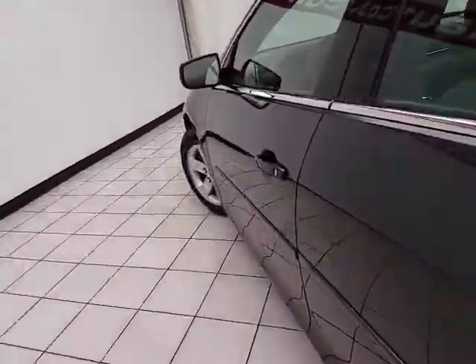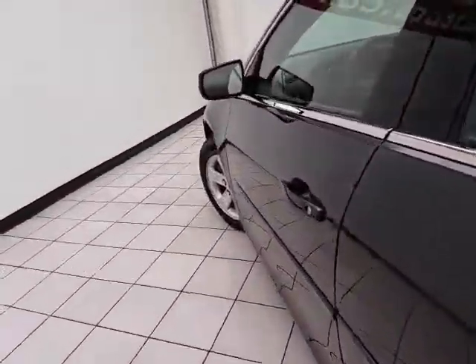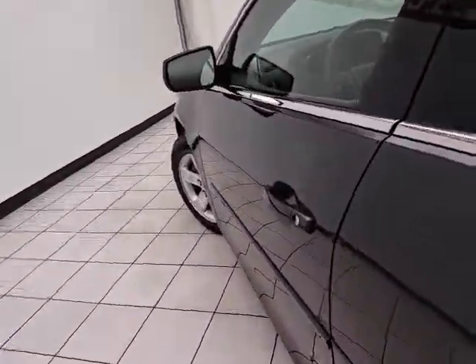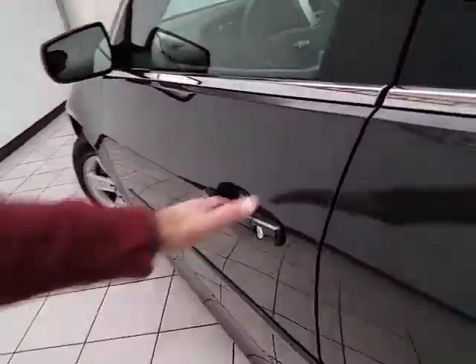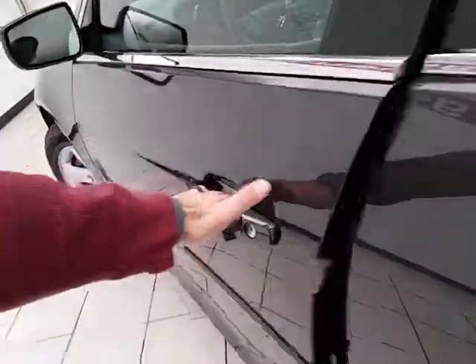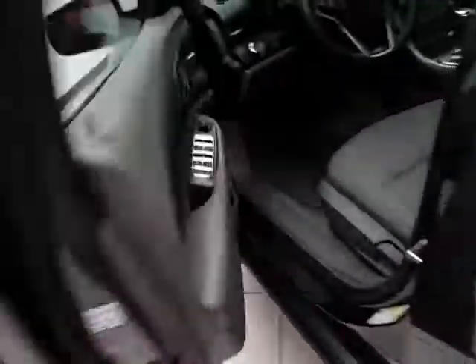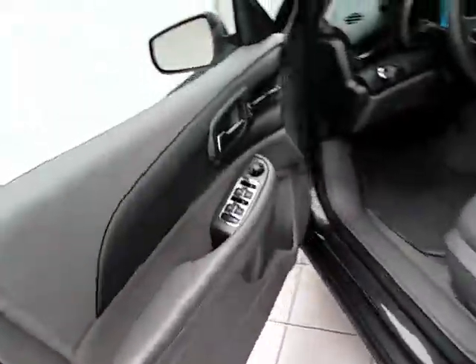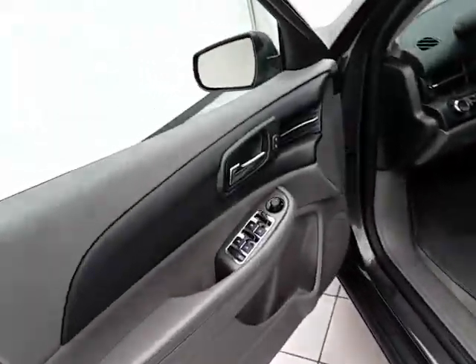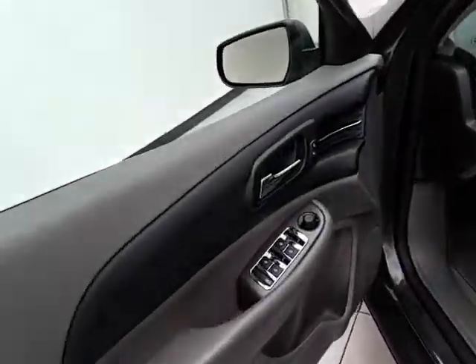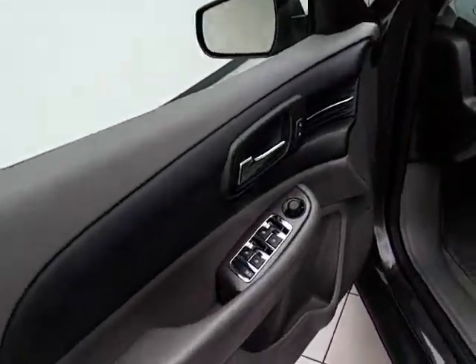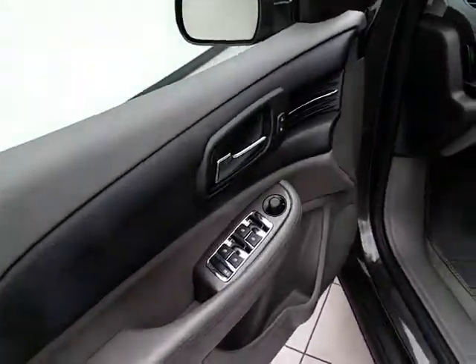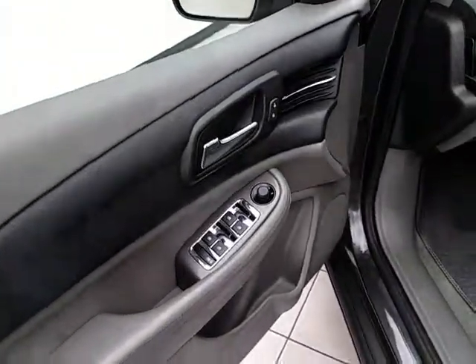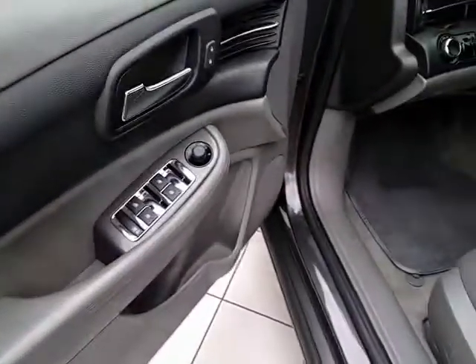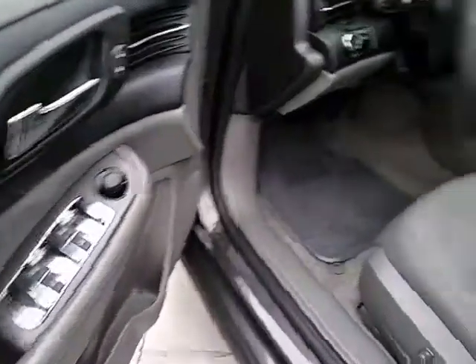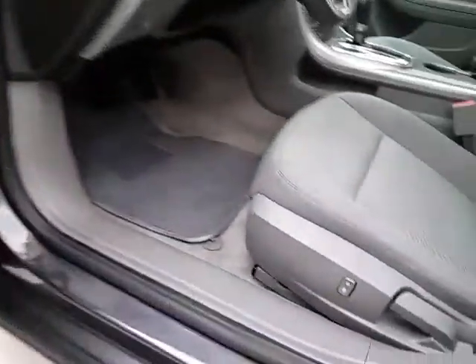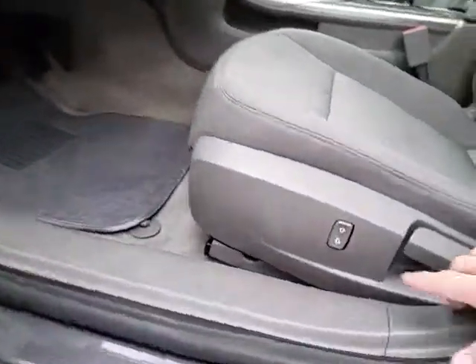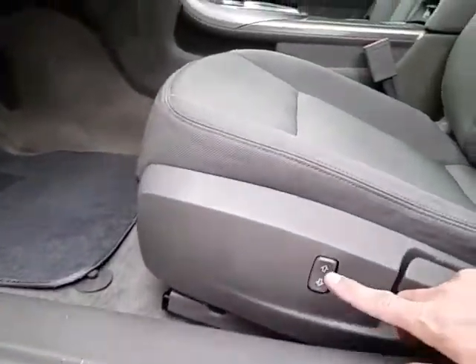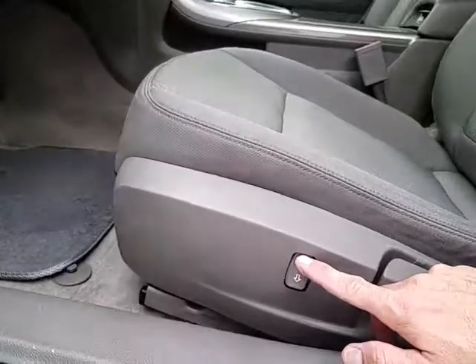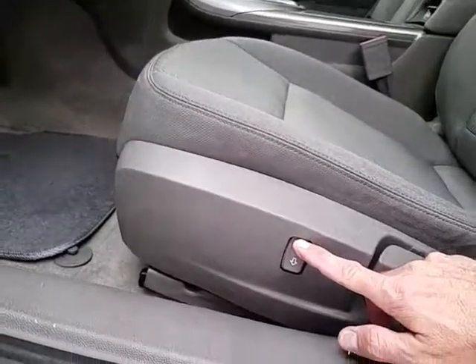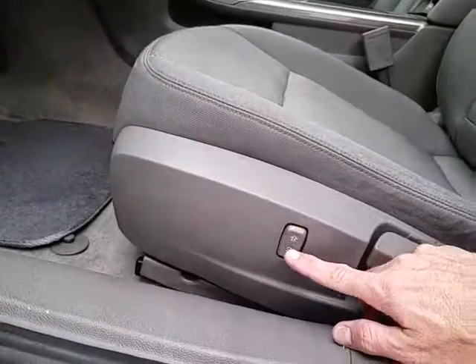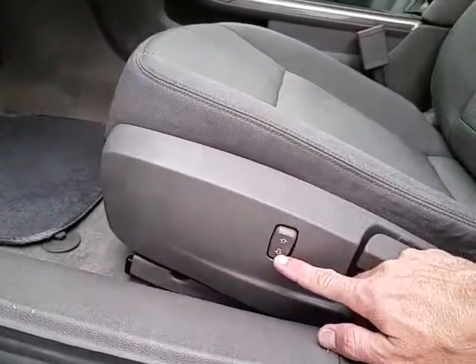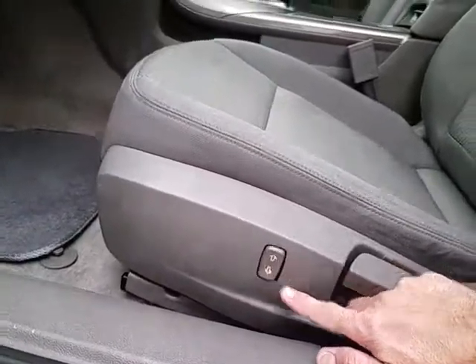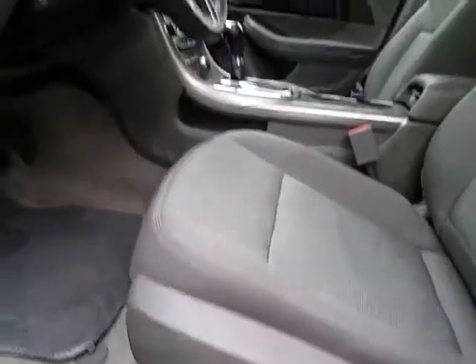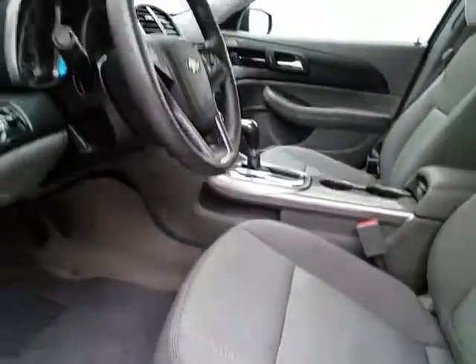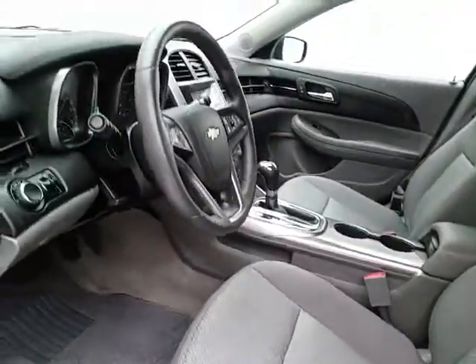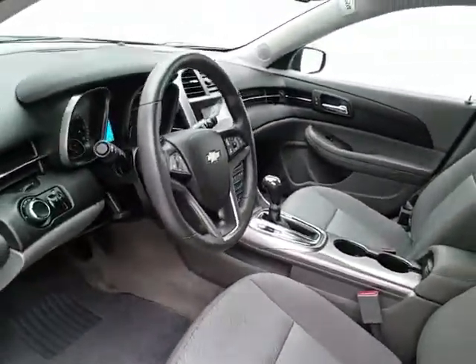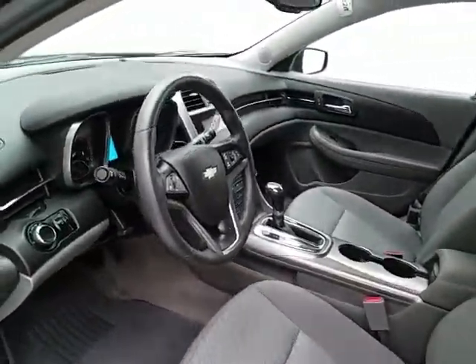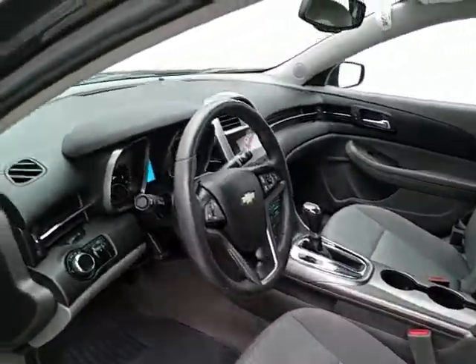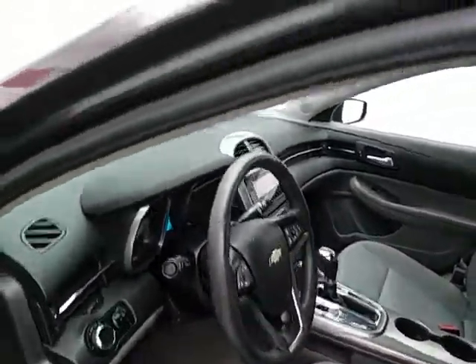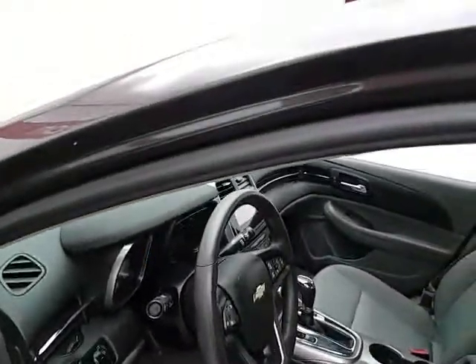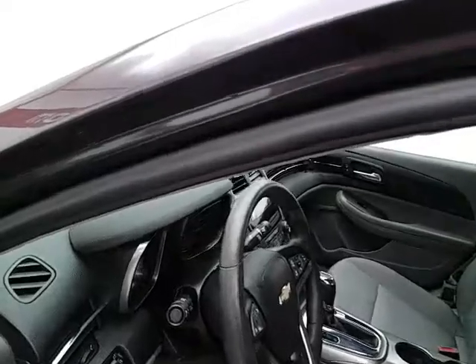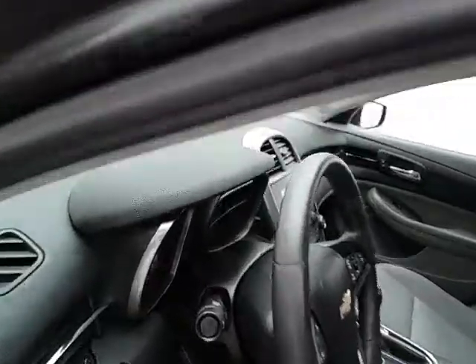This LS has keyless entry, power windows, locks, and mirrors, as well as a height adjuster for the driver's seat, along with a tilt and telescopic steering wheel to put you in that perfect driving position.